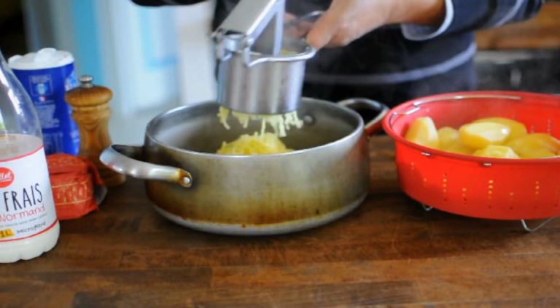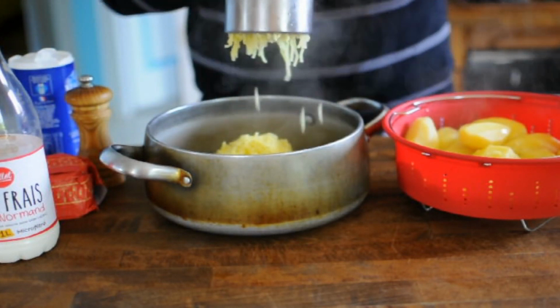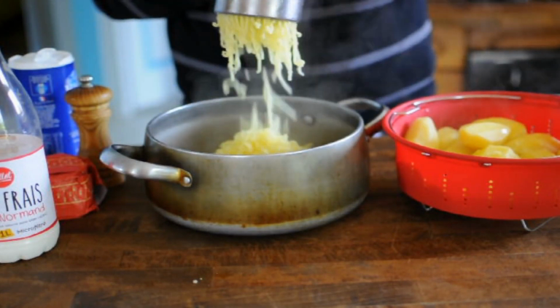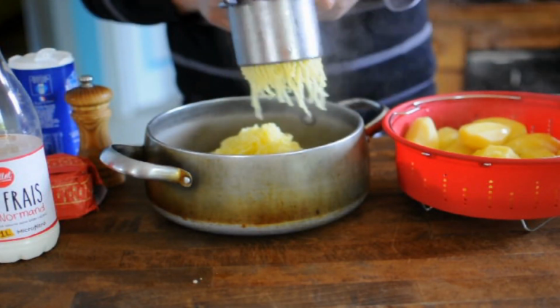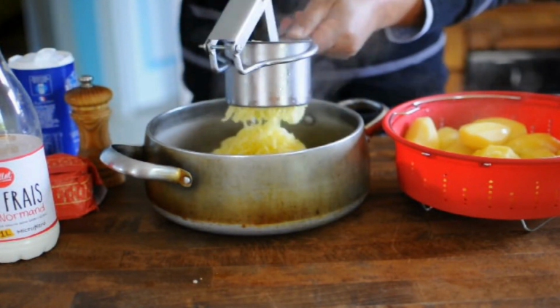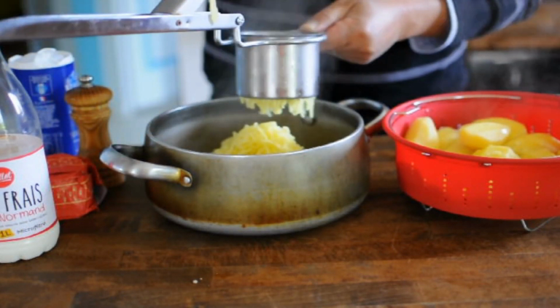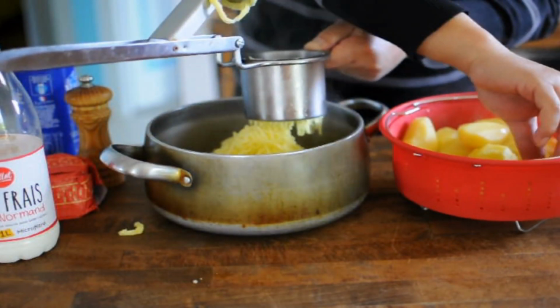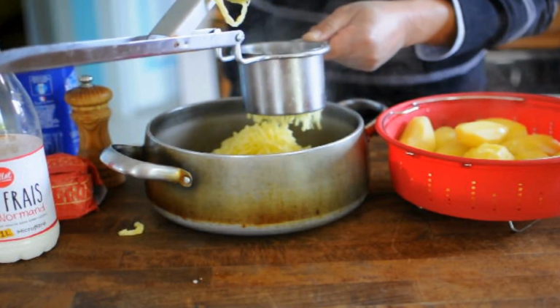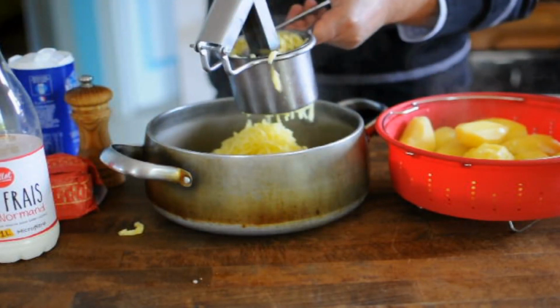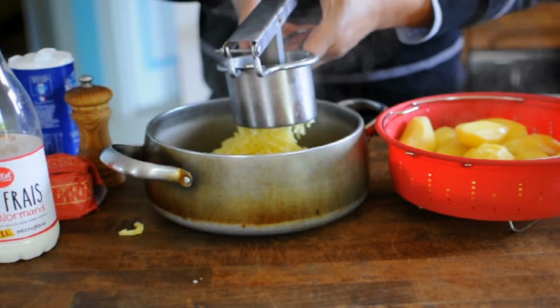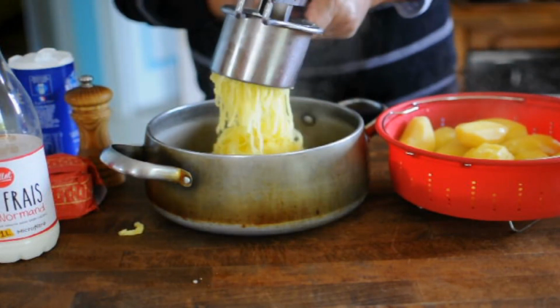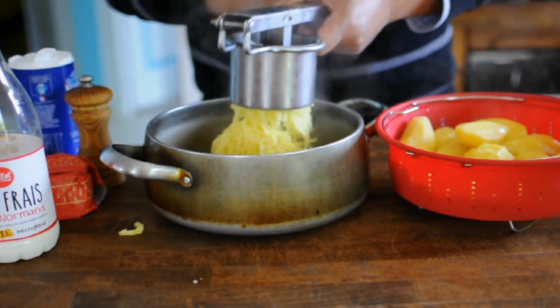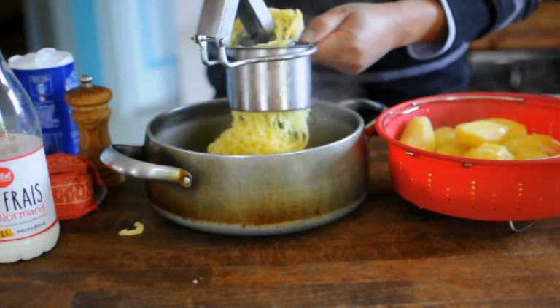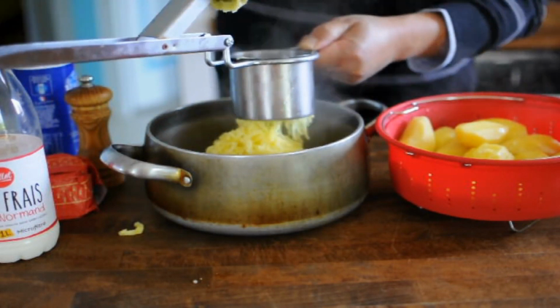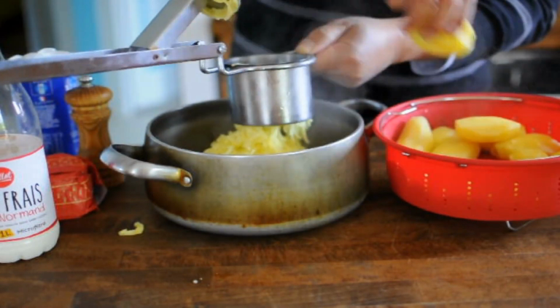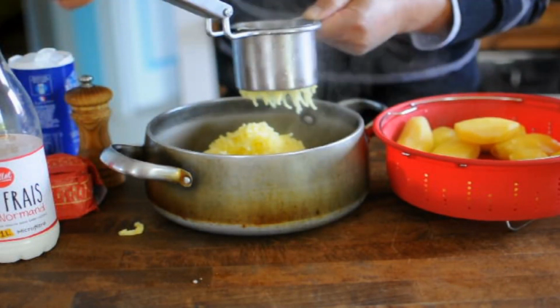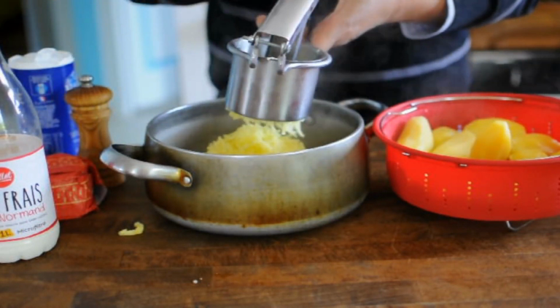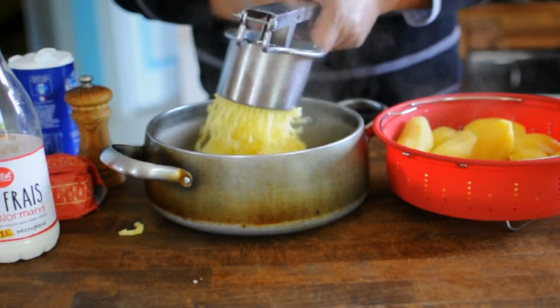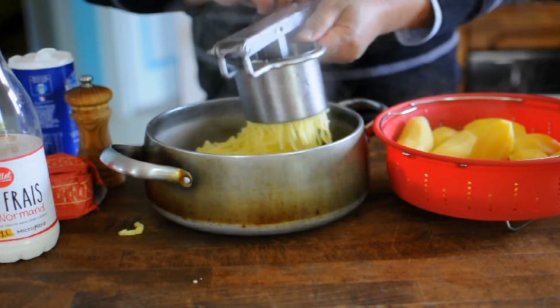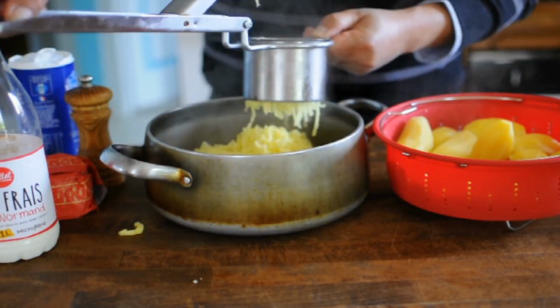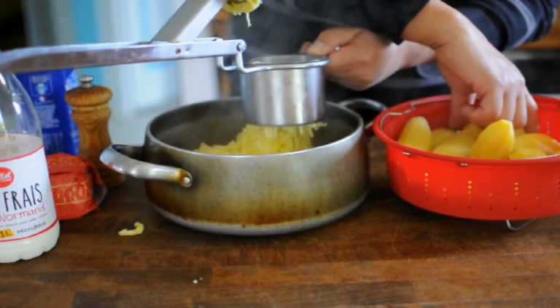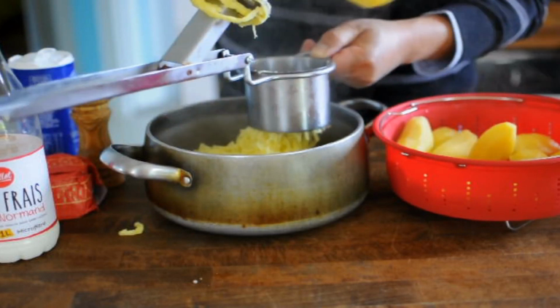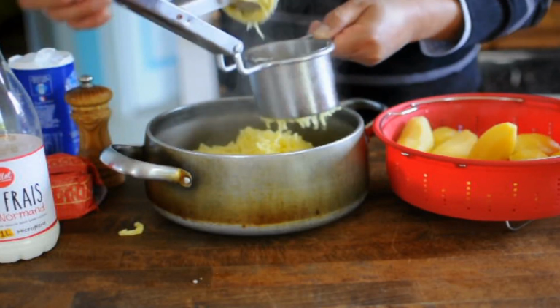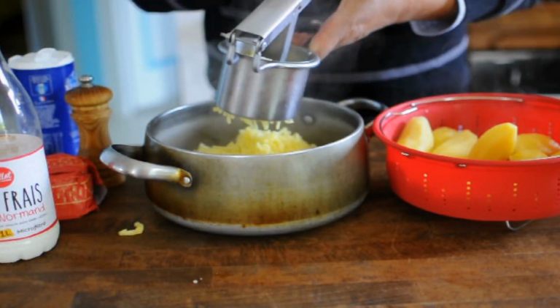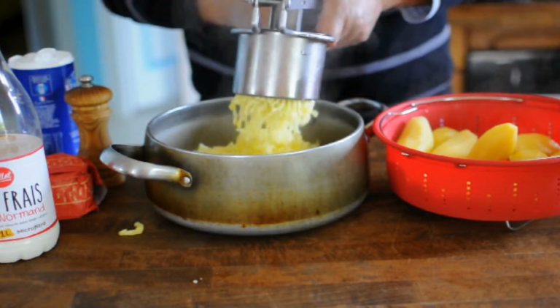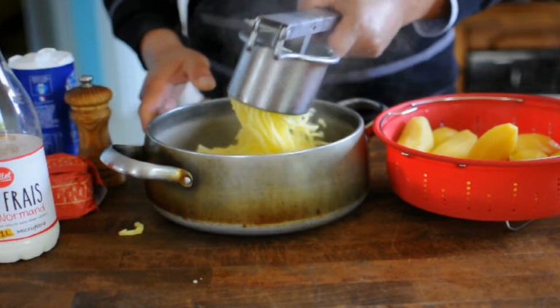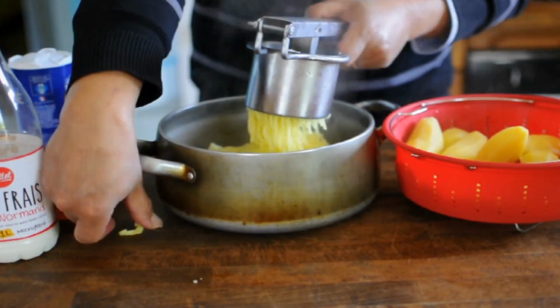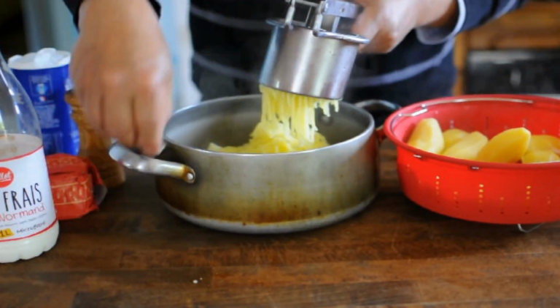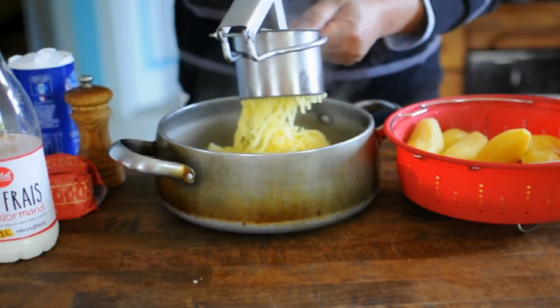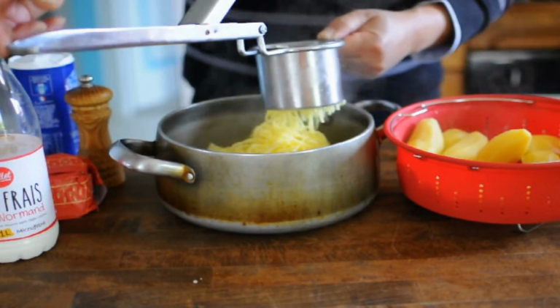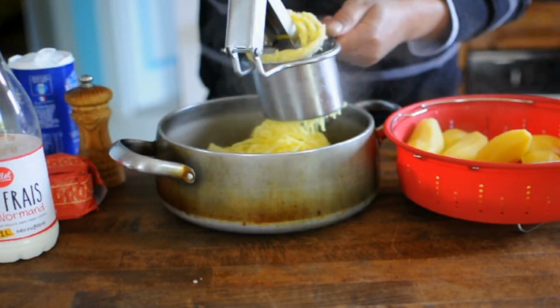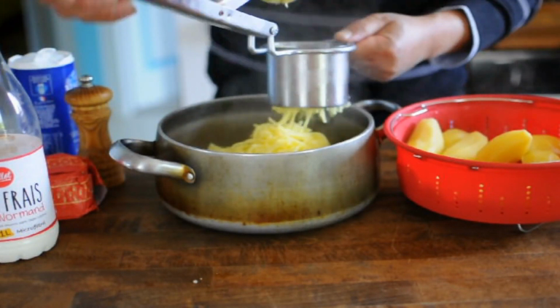This looks like a pancake. It feels like a pancake. I am making a pancake. I really like a pancake.